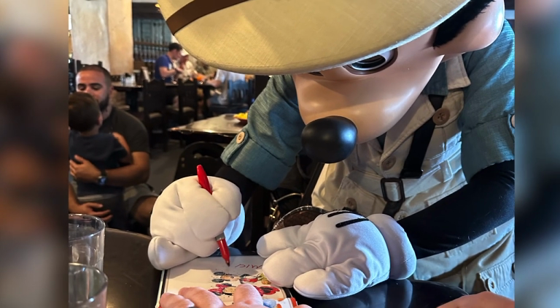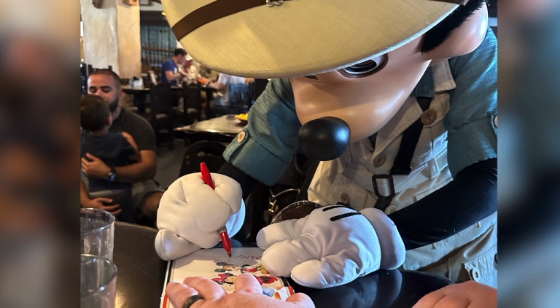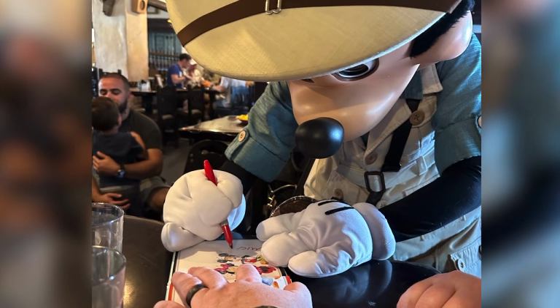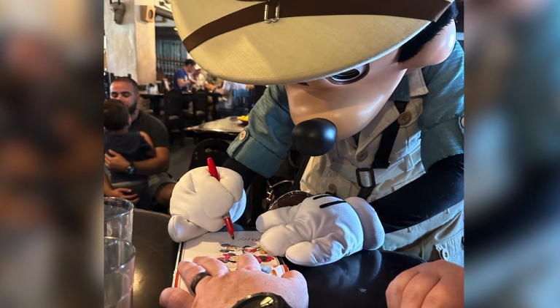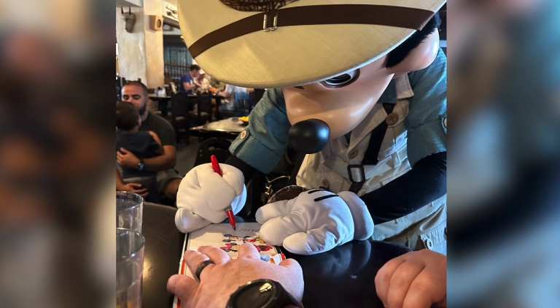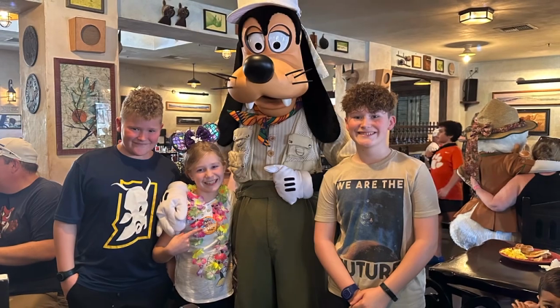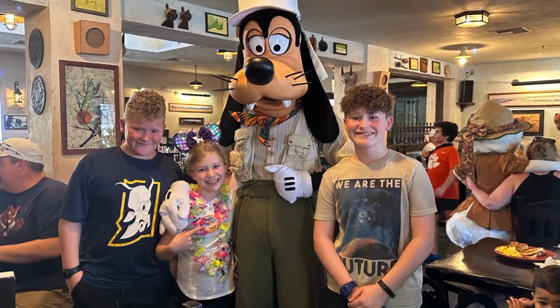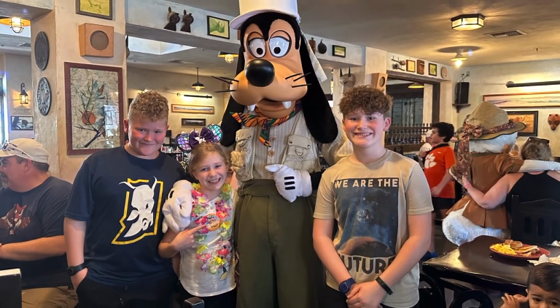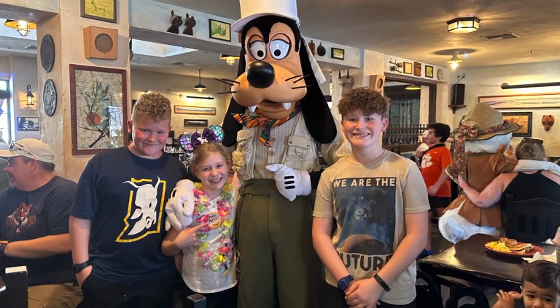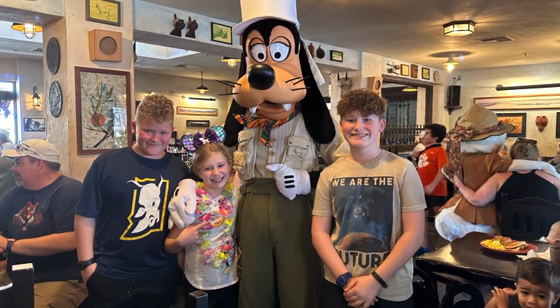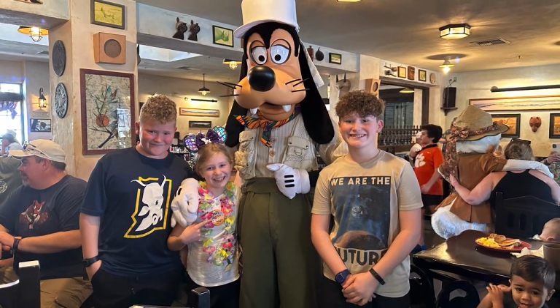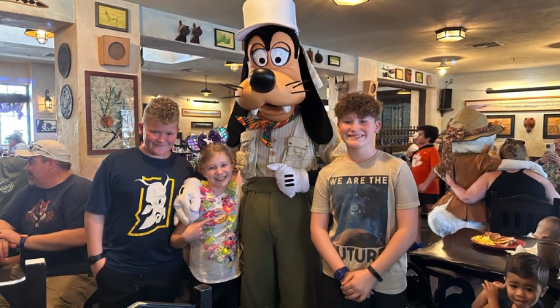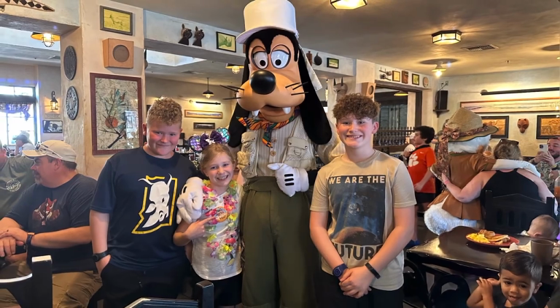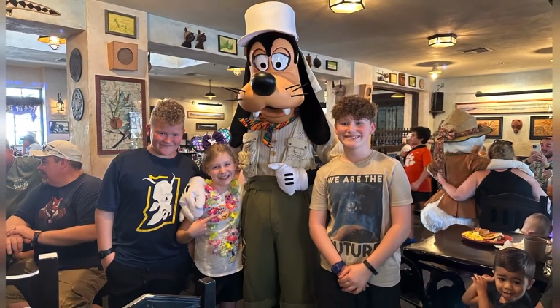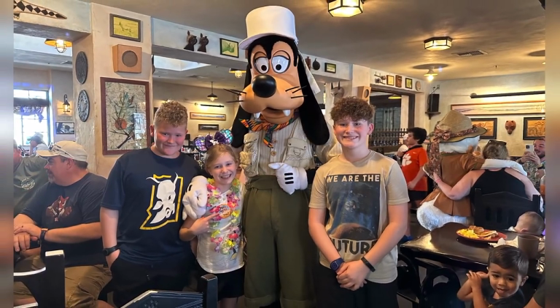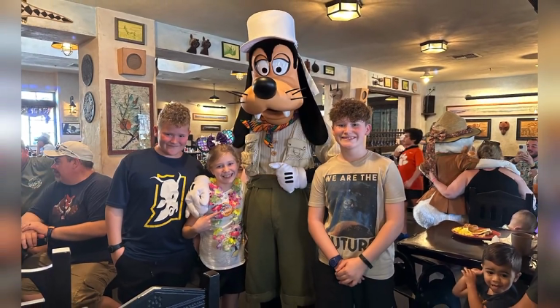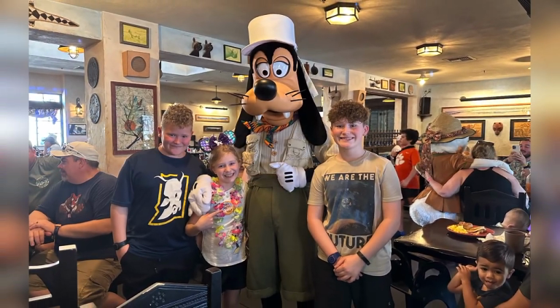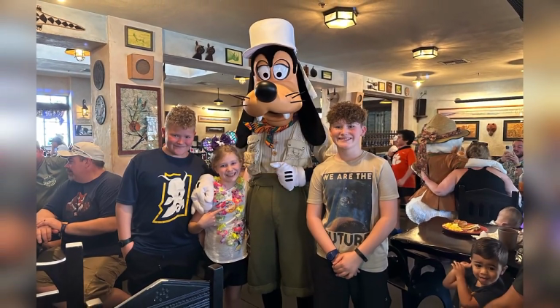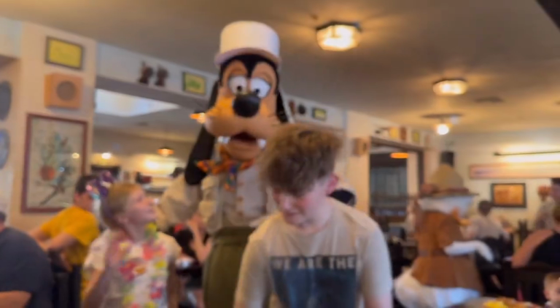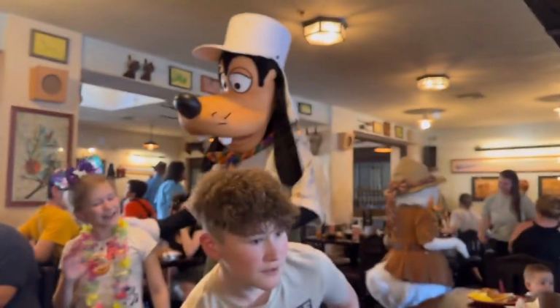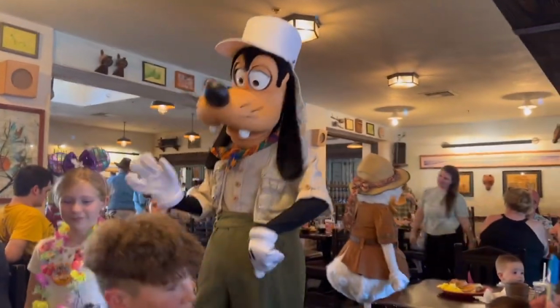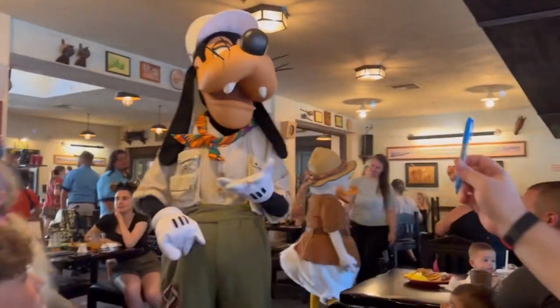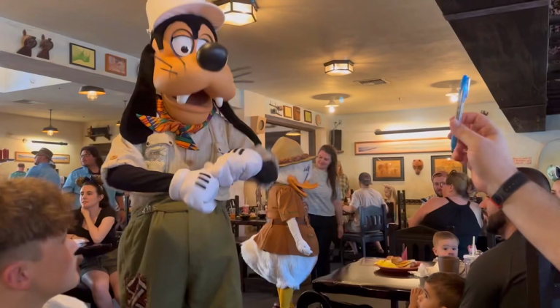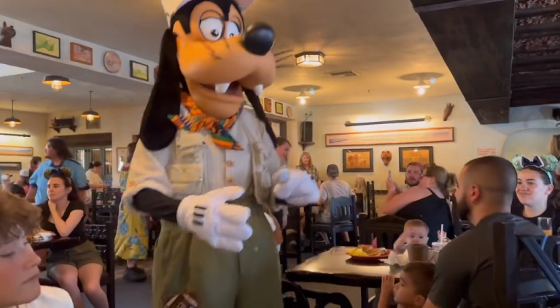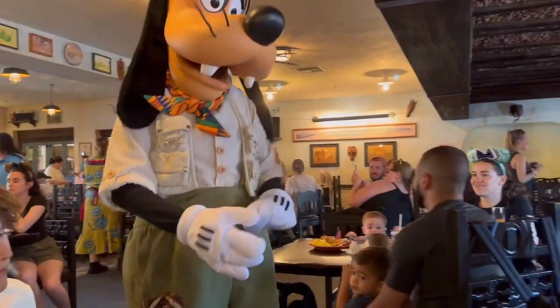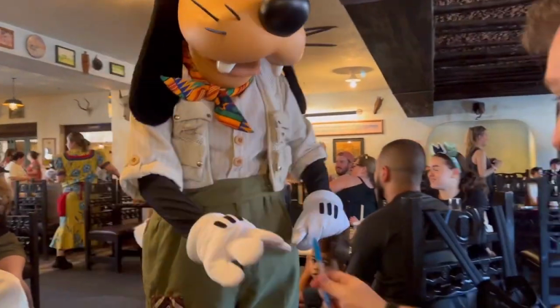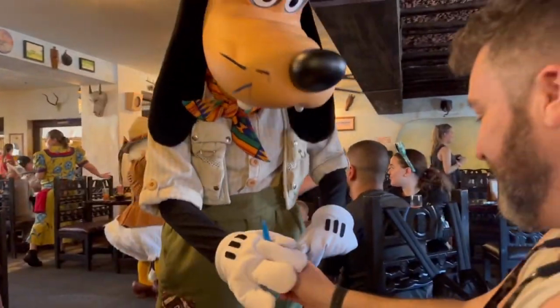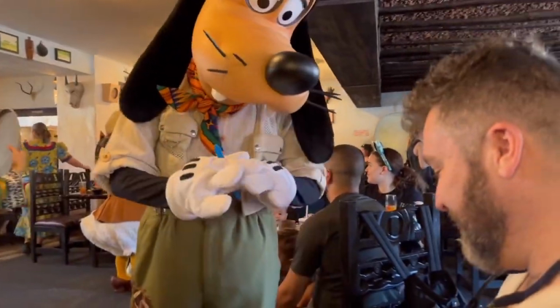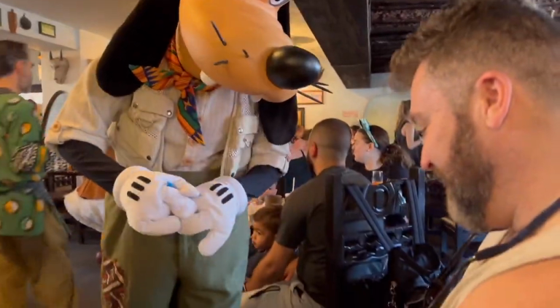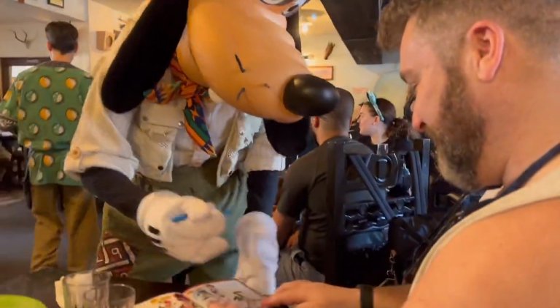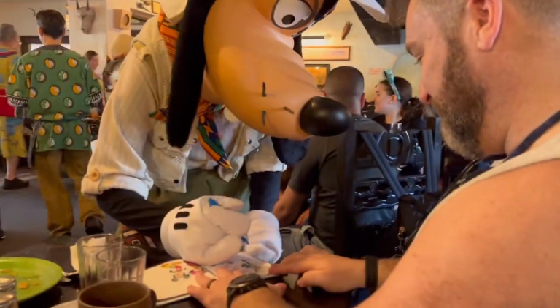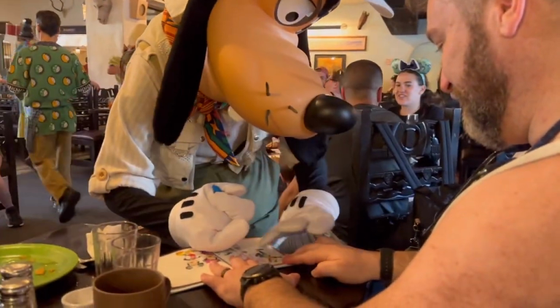A couple of tips about autographs: make sure you have the book open to the page you want them to sign. For pictures, make sure nobody is standing in front of windows. We always give those tips to our kids and show them where we want them to stand so they know exactly where to go. Also, all the characters are dressed in safari outfits, which is another cute little touch.